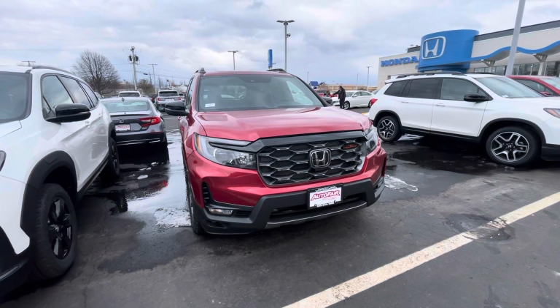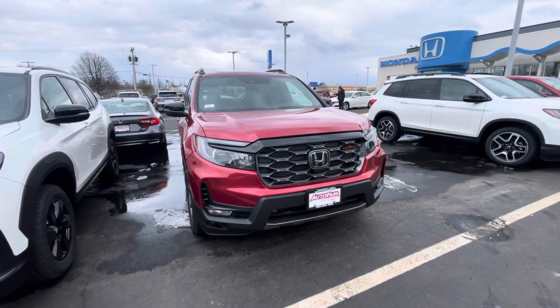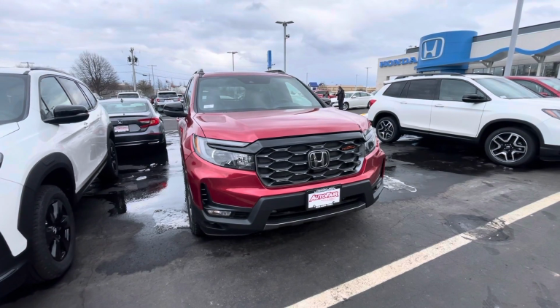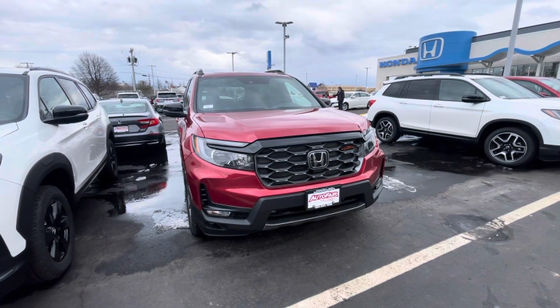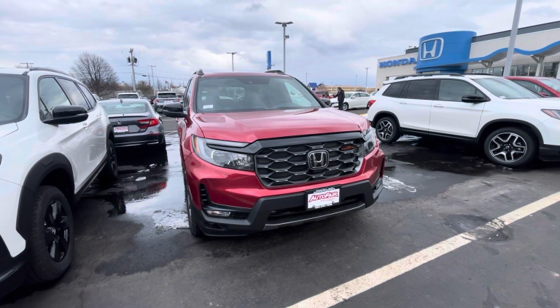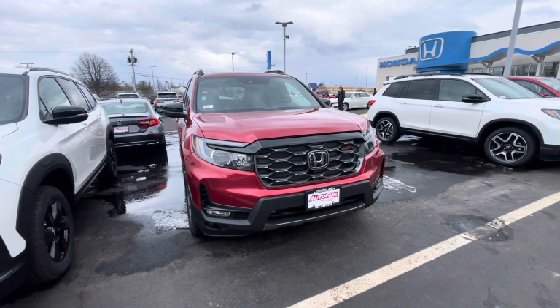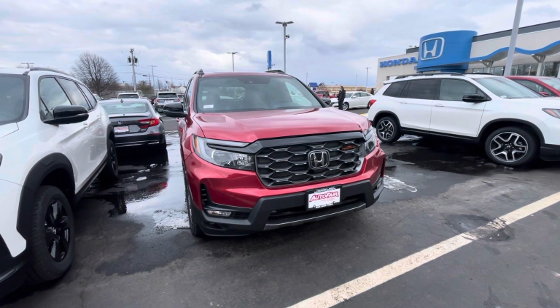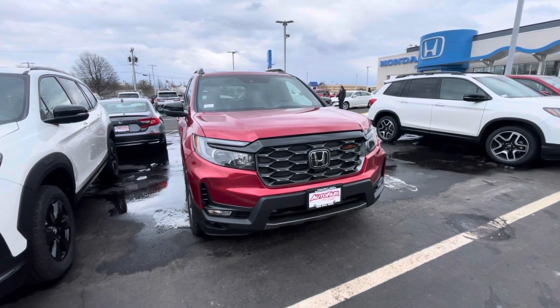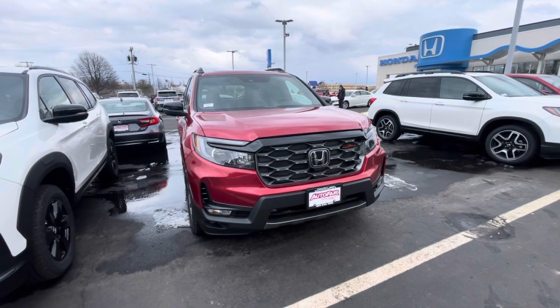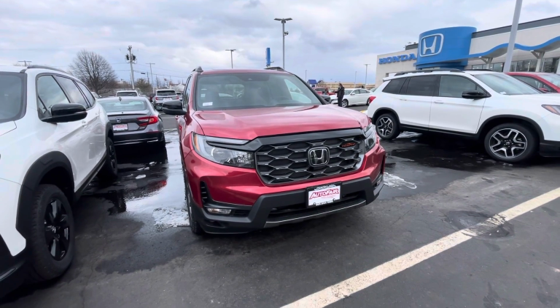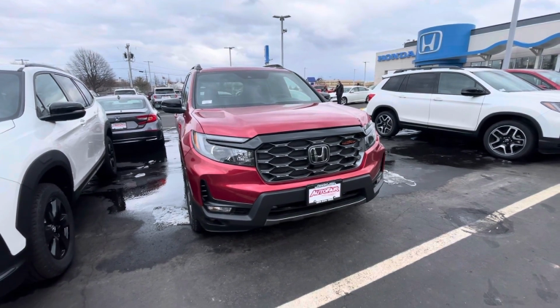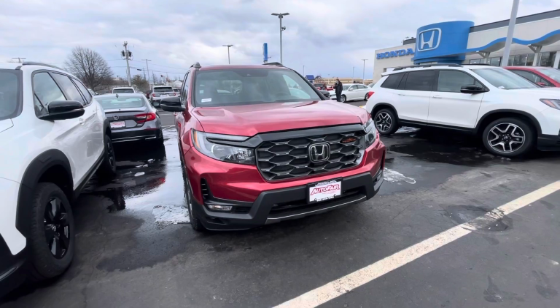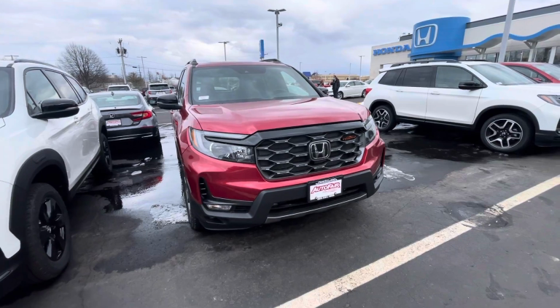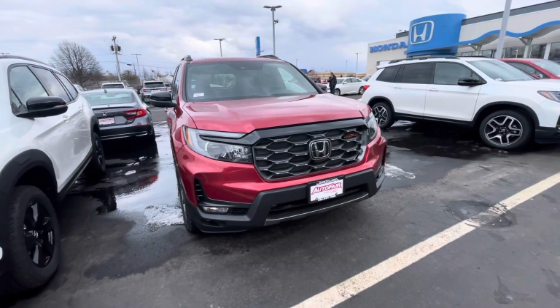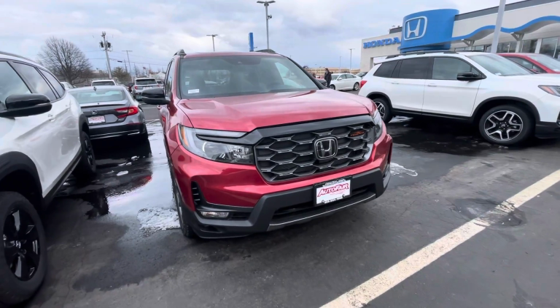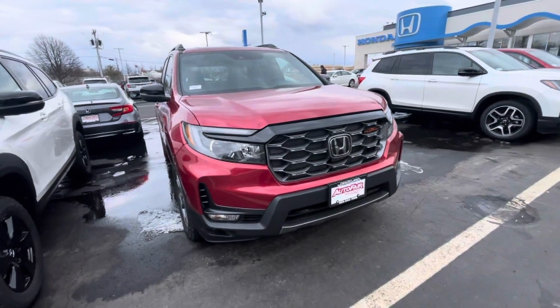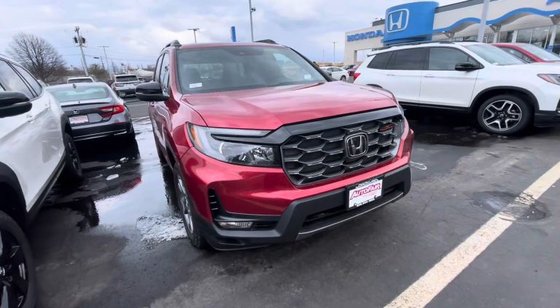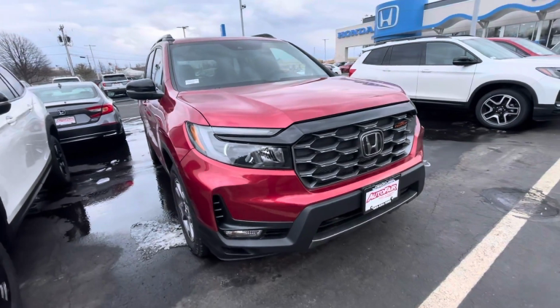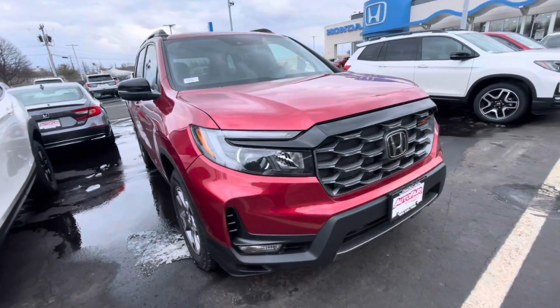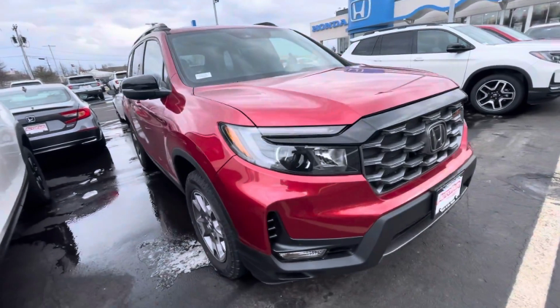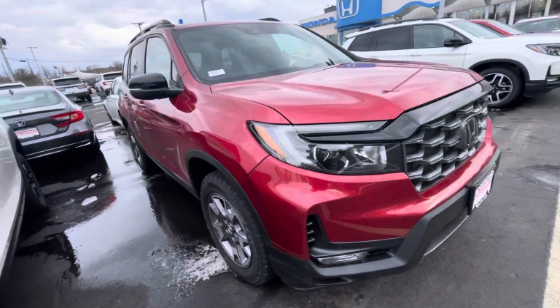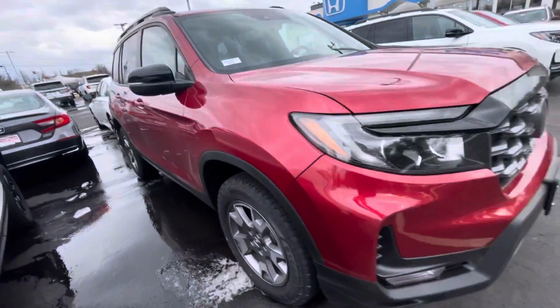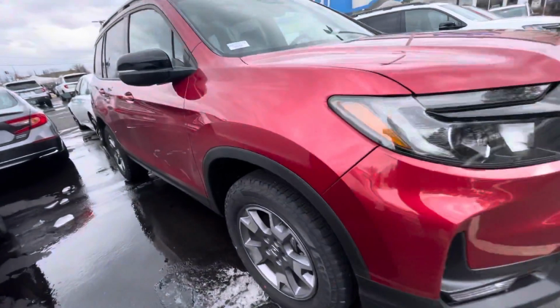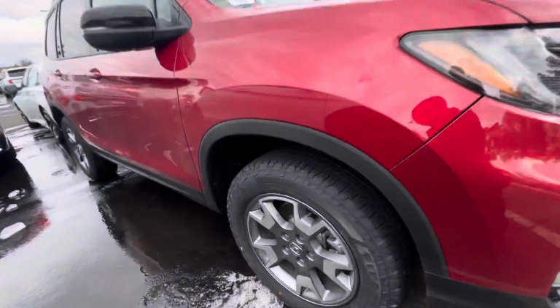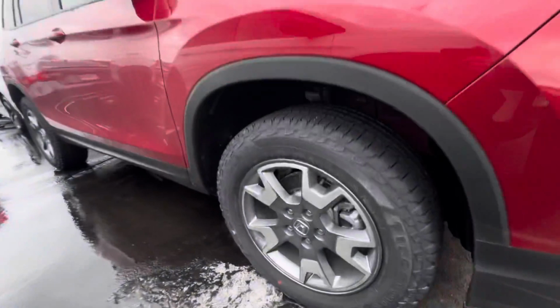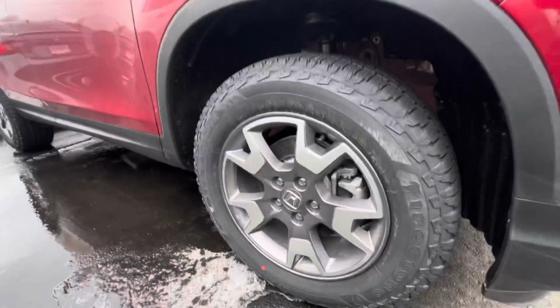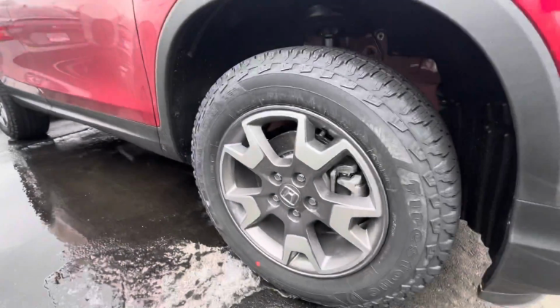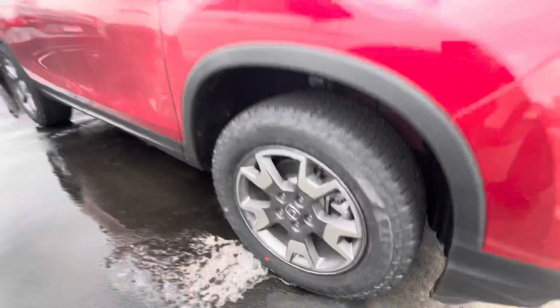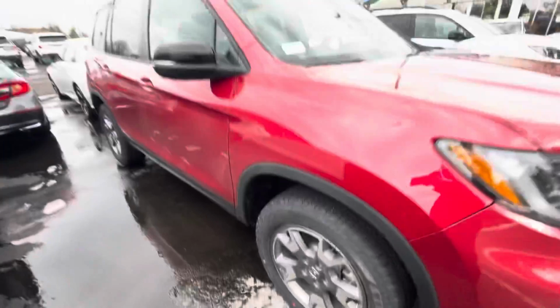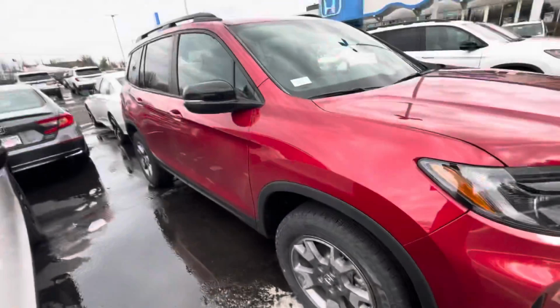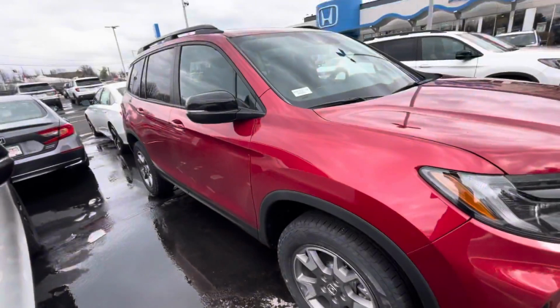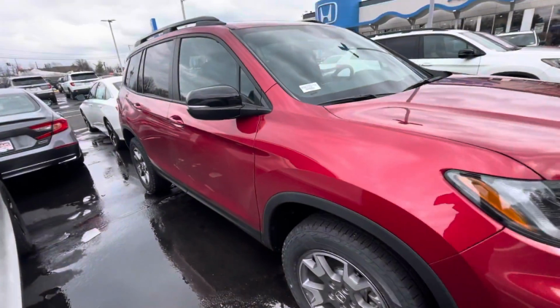Hi, Kelly Graham here with AutoFair Honda in Manchester, giving you a quick look at the 2022 Passport Trail Sport you're interested in. I'm going to go ahead and walk around this vehicle so you can get a good look at it from every angle.